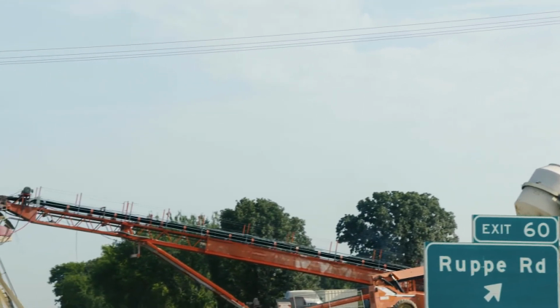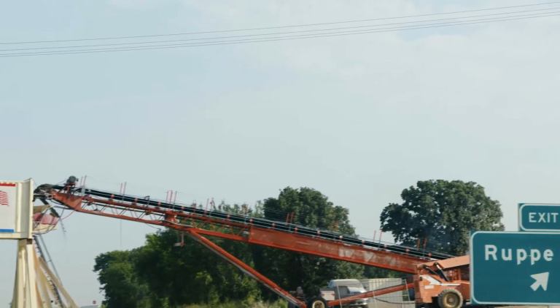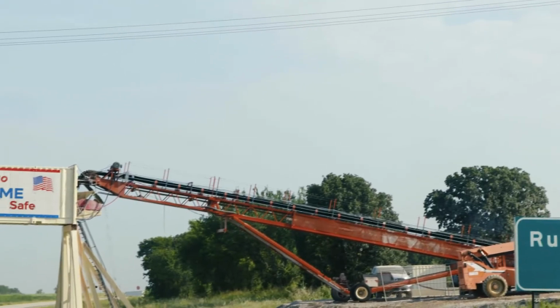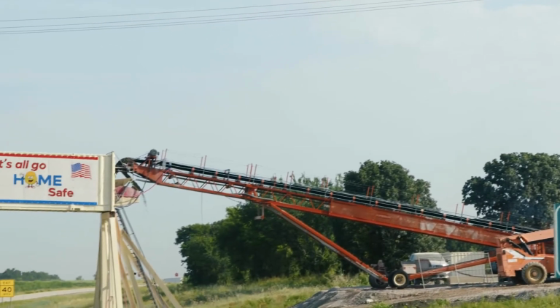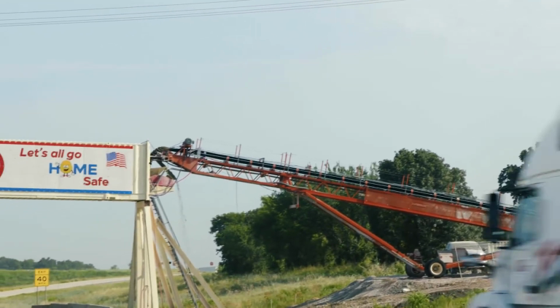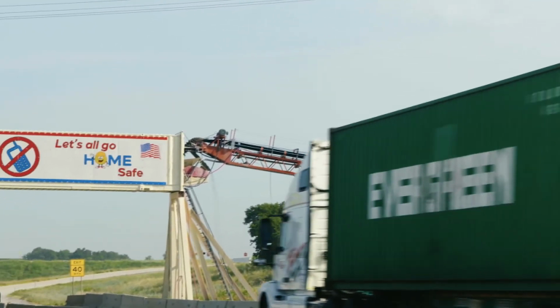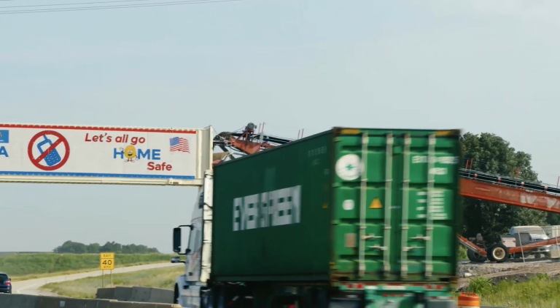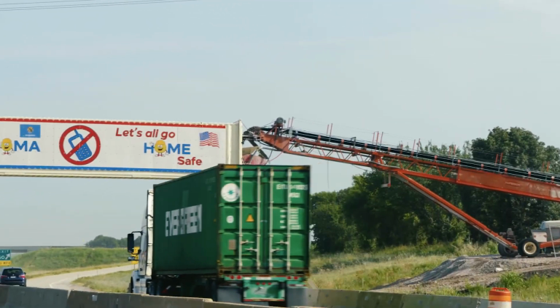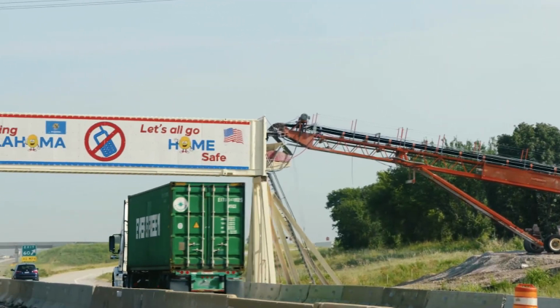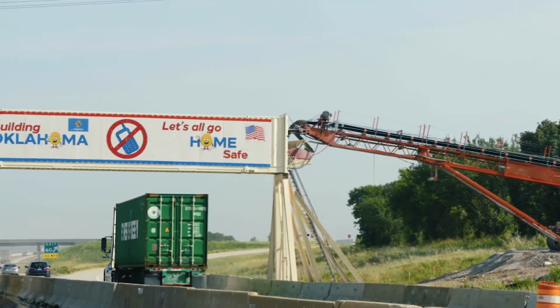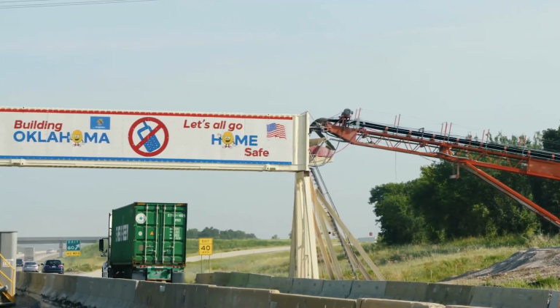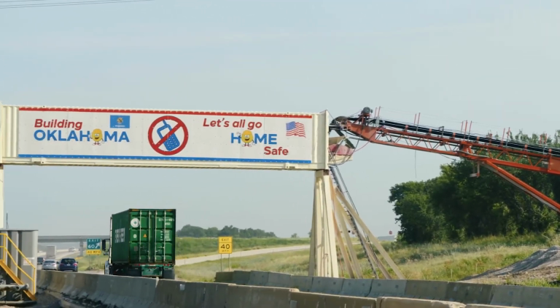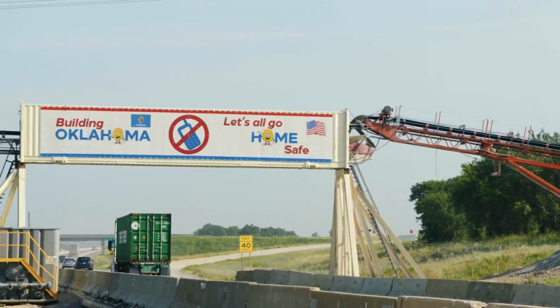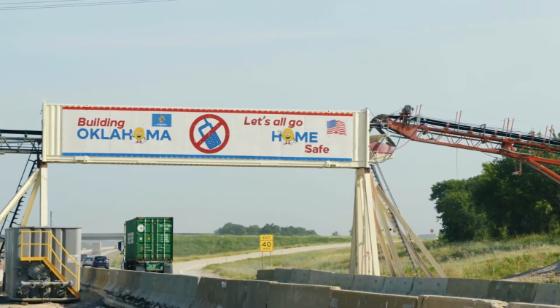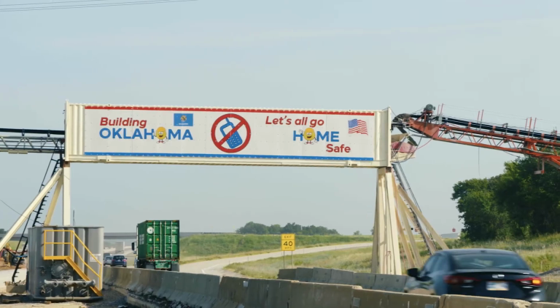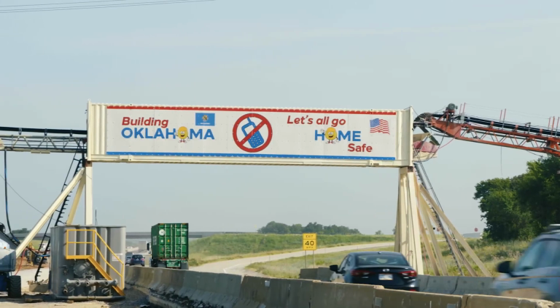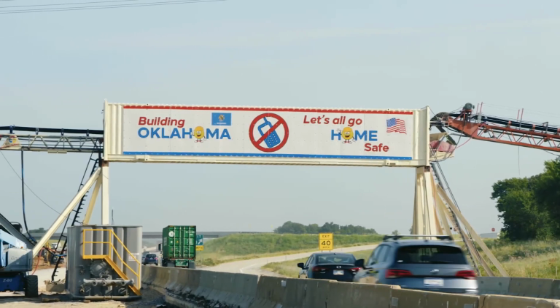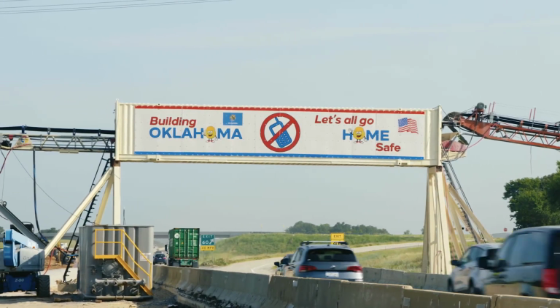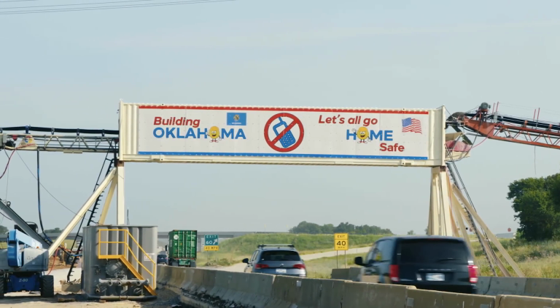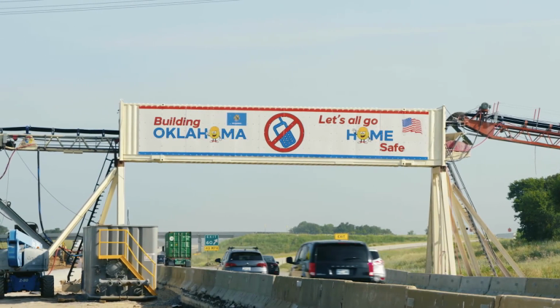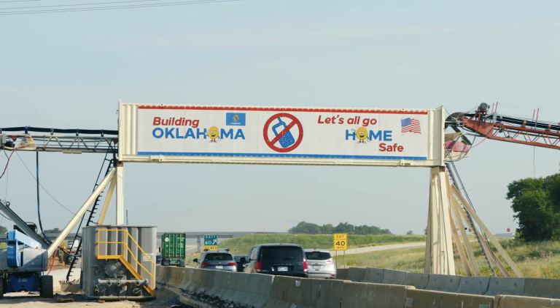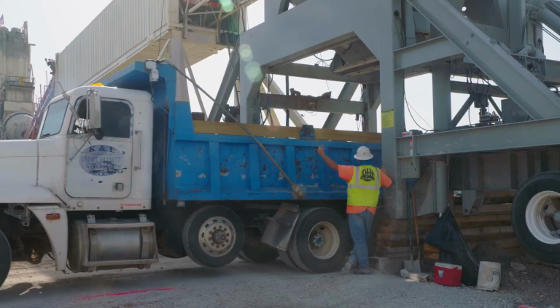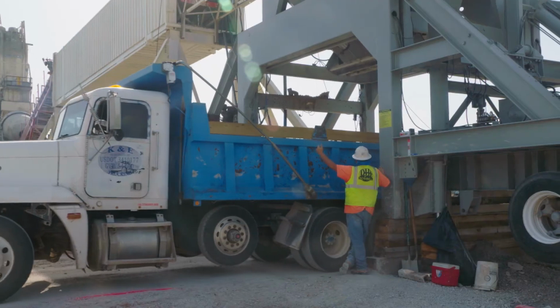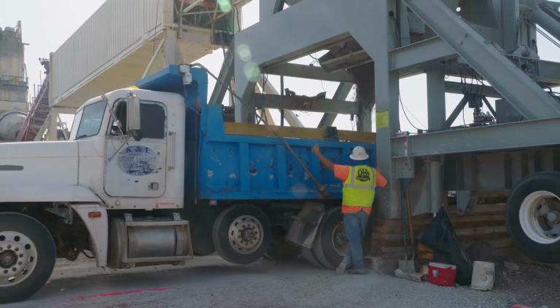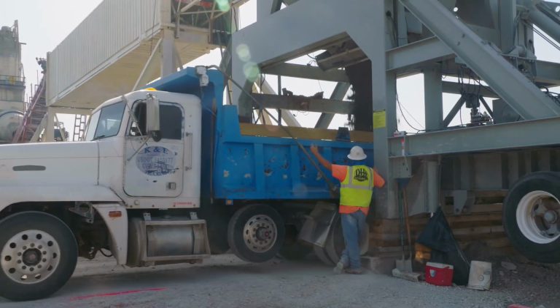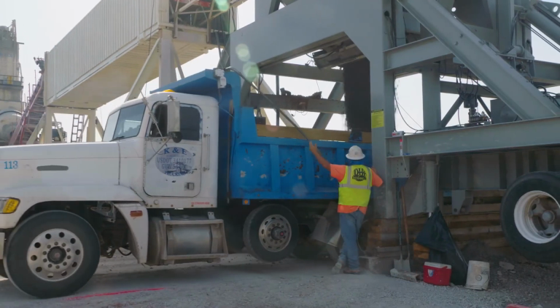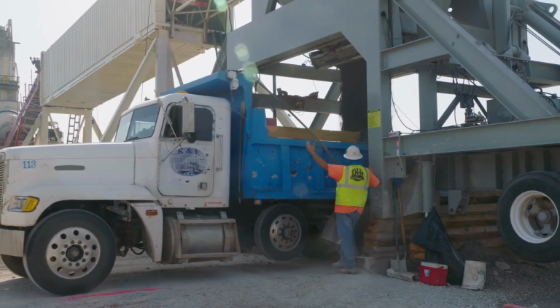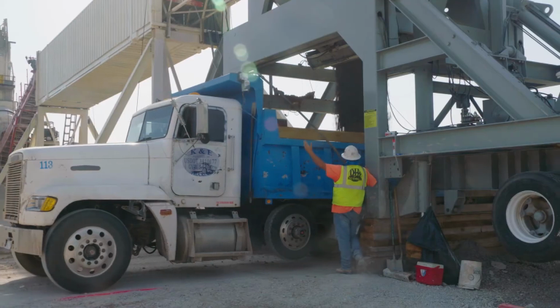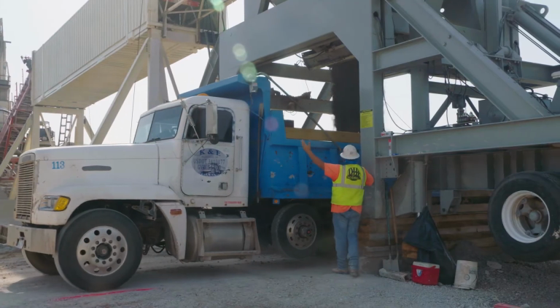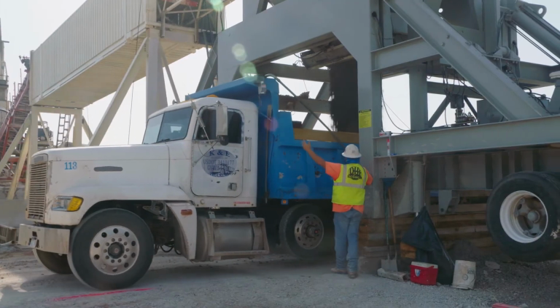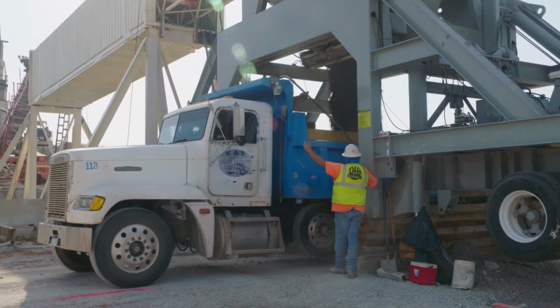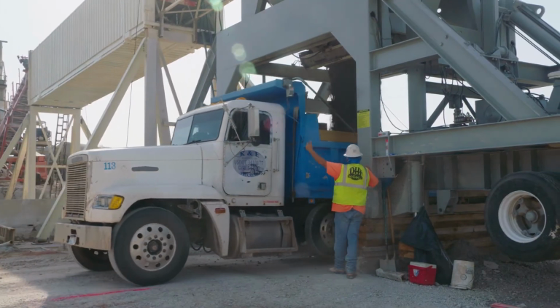This conveyor bridge will eliminate the need for construction vehicles to go from the plant site, merge onto the interstate, and get off at the work area. This will reduce slowdowns in traffic and should improve the safety of the corridor.